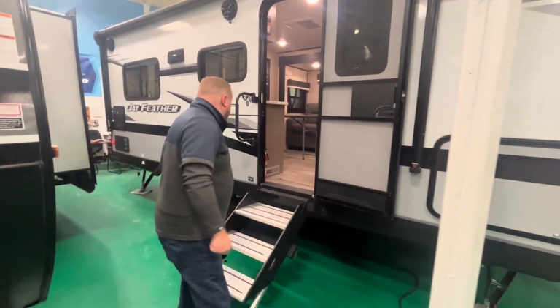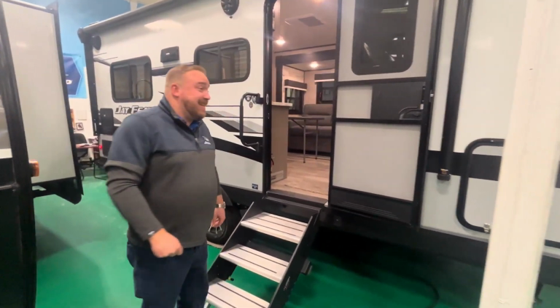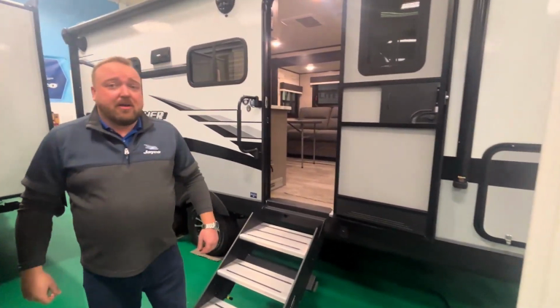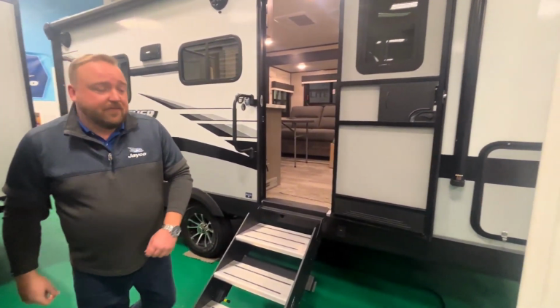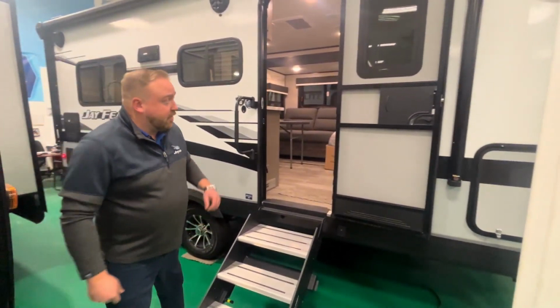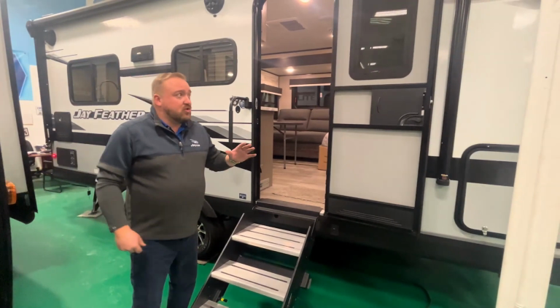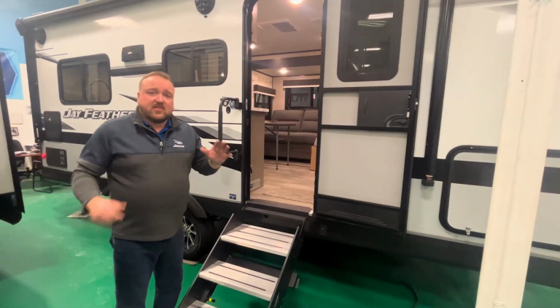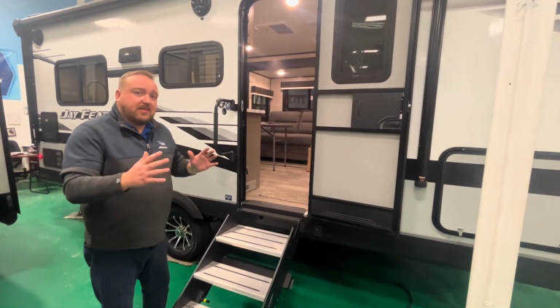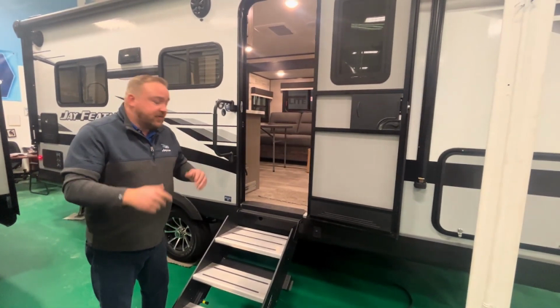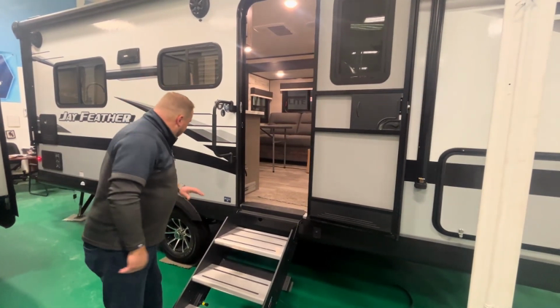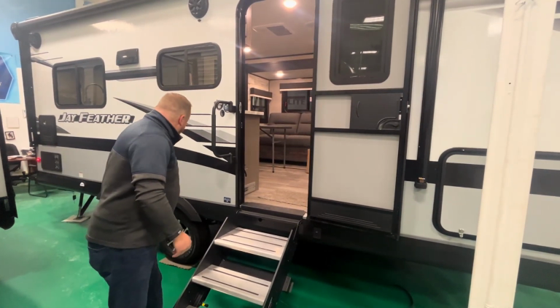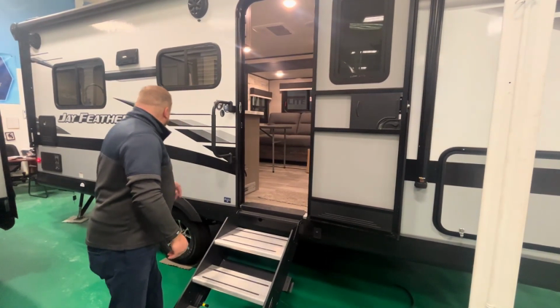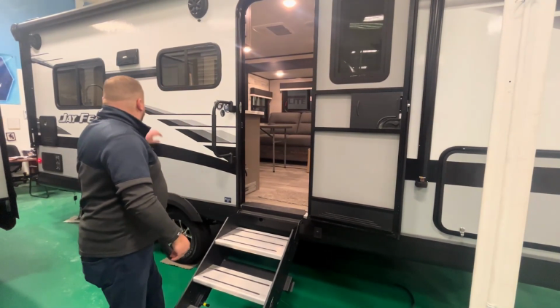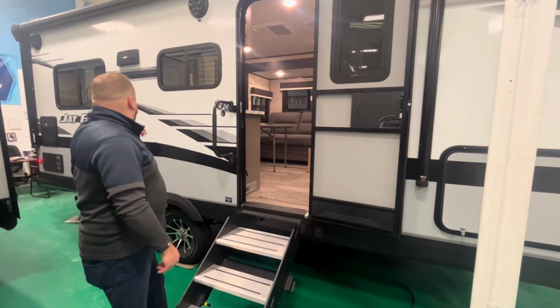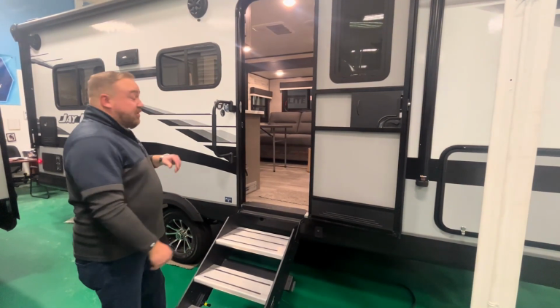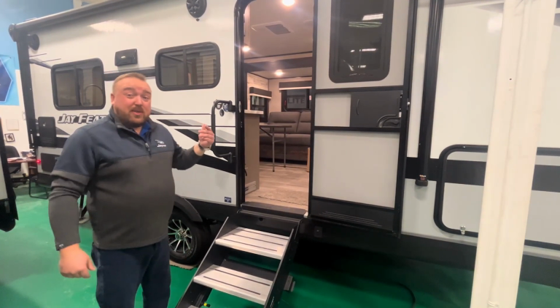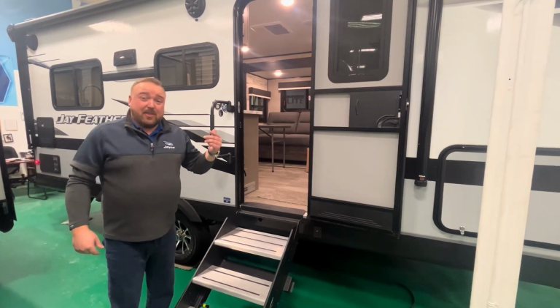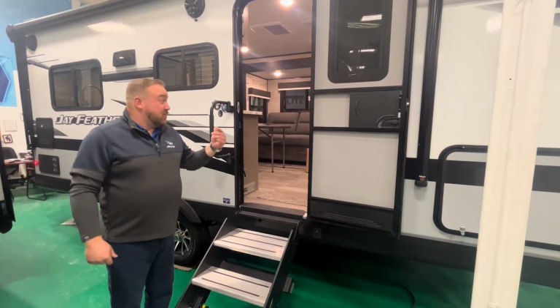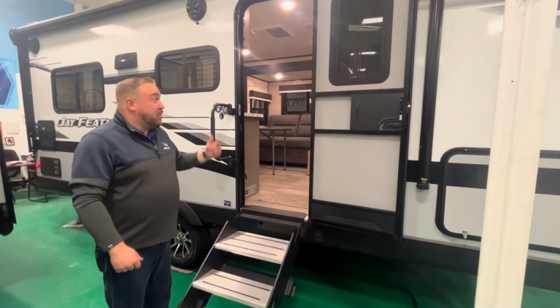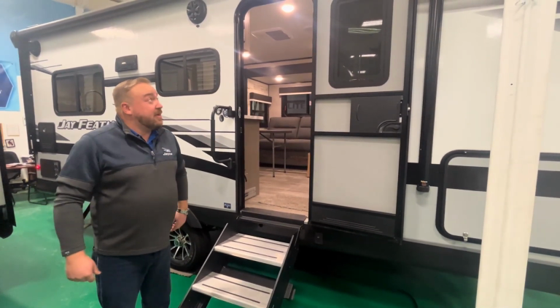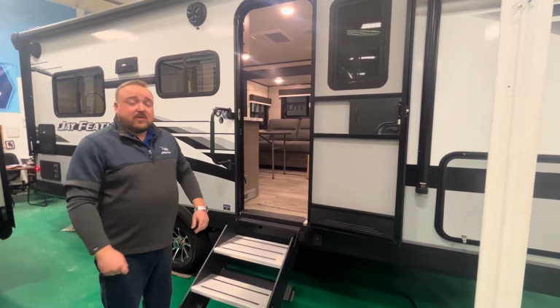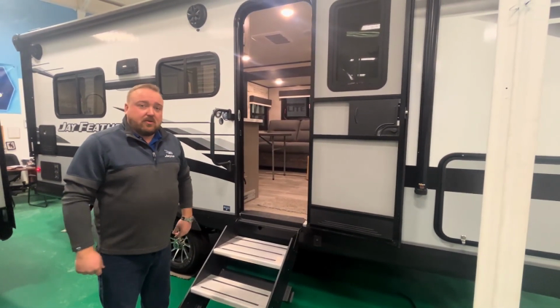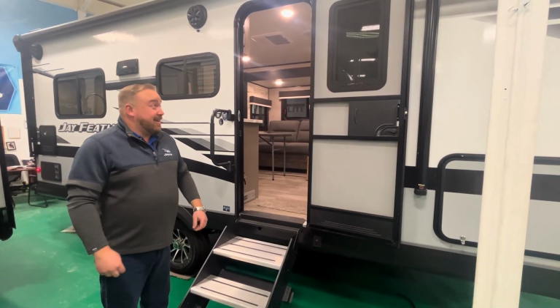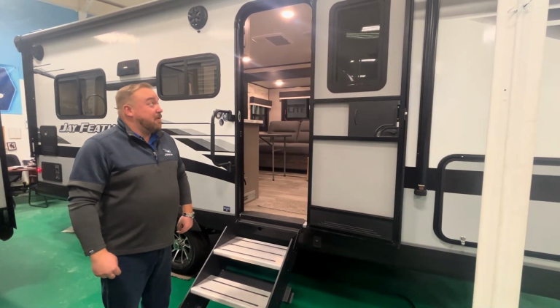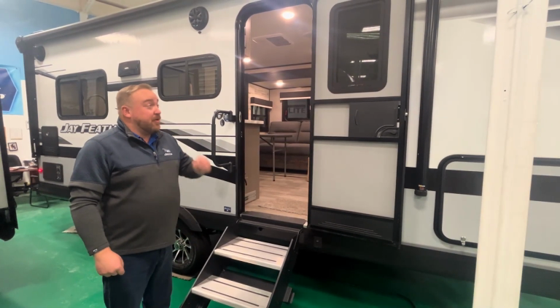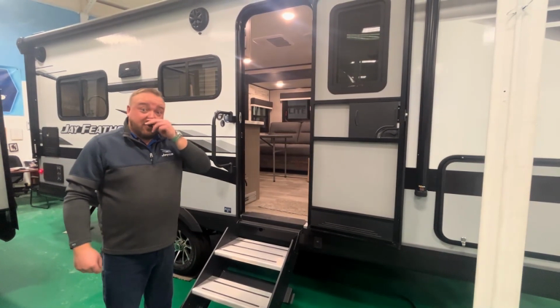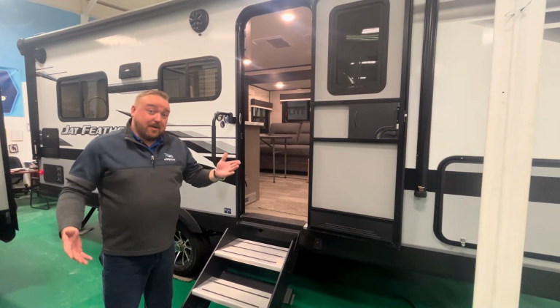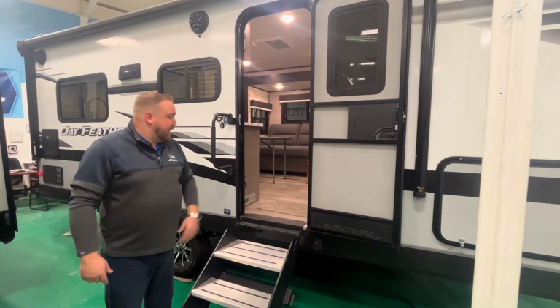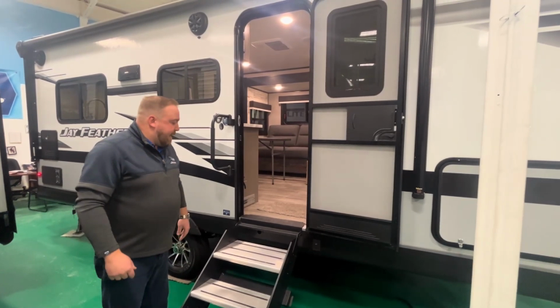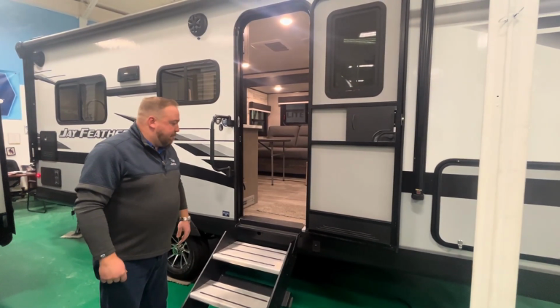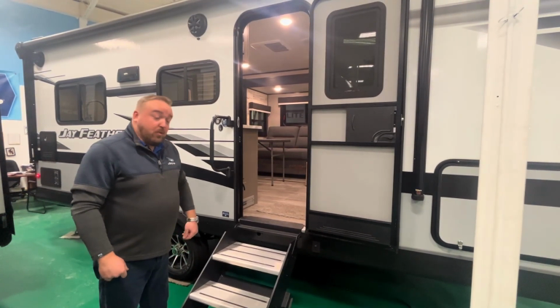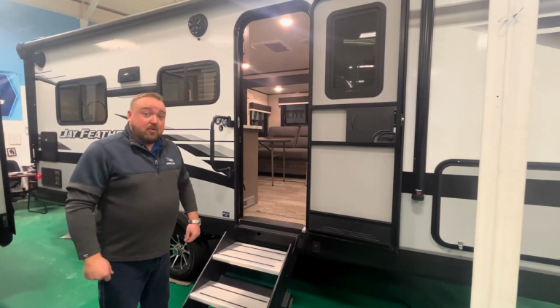This is the 19 MRK, so if you're looking for a travel trailer that's small in size, tandem axle — the Jayfeather — 2023 models. There are only a few of these kicking around still, so you've got to jump on them while they're here. The 2024s are coming in, so we have to move them.